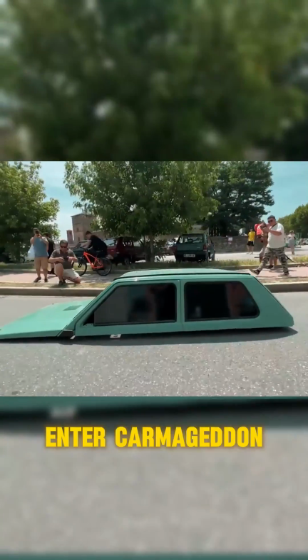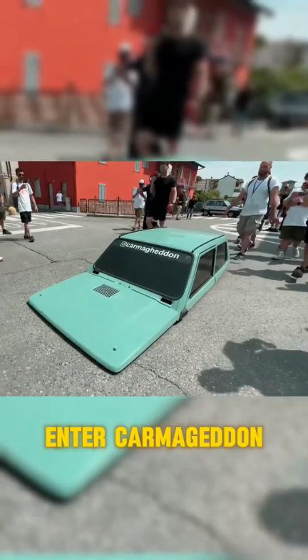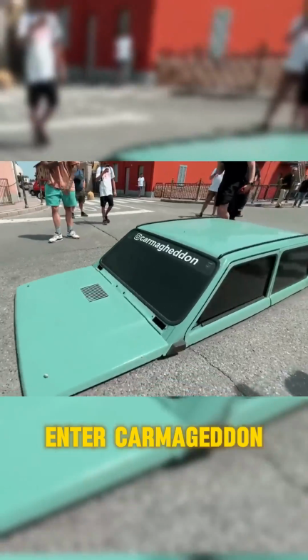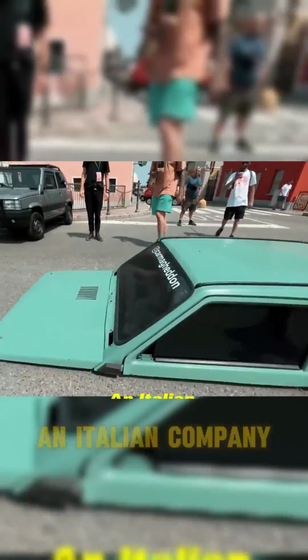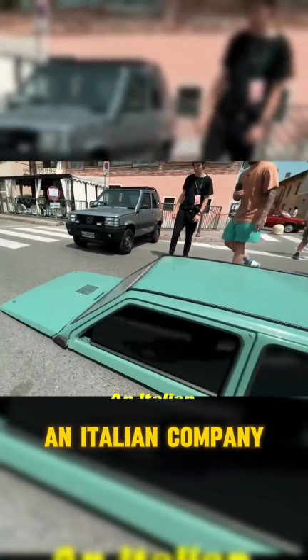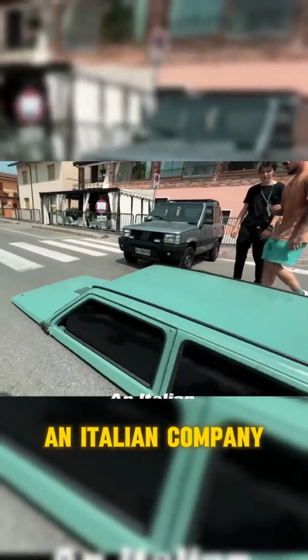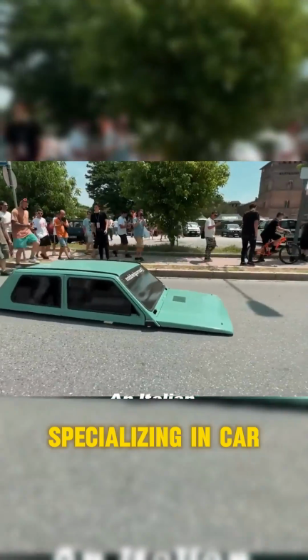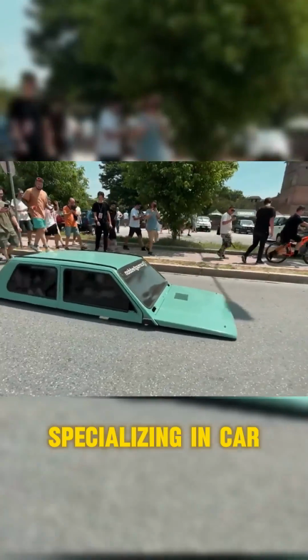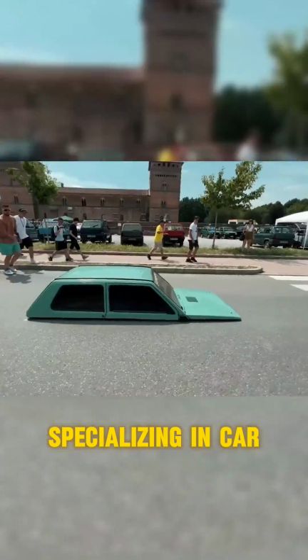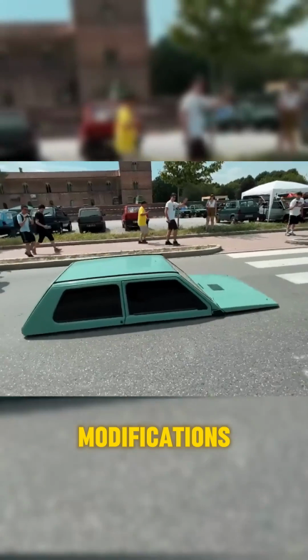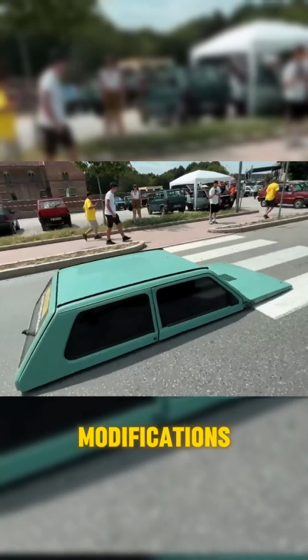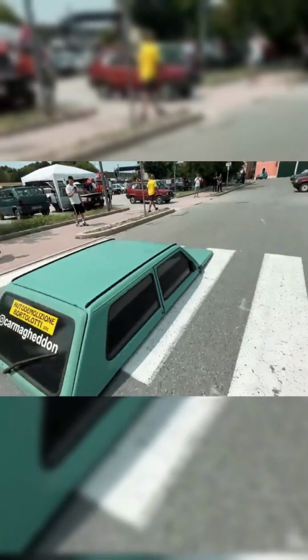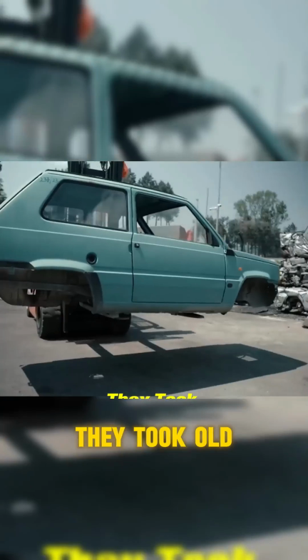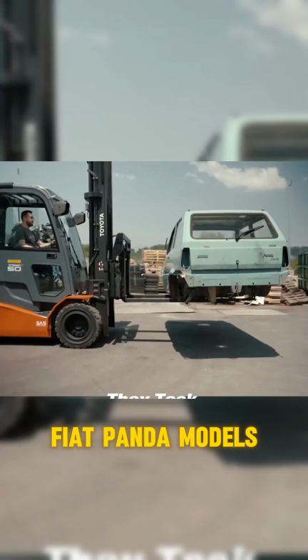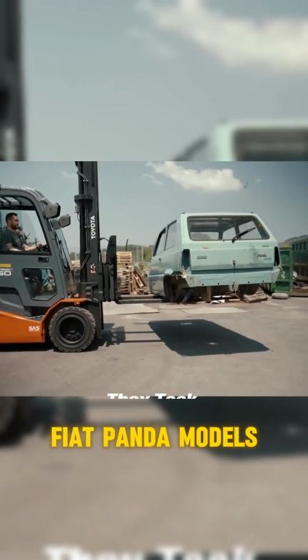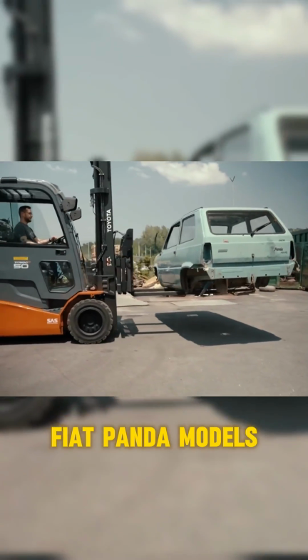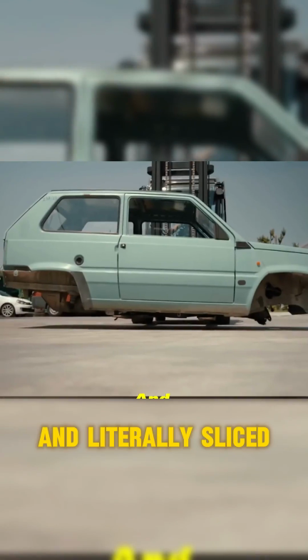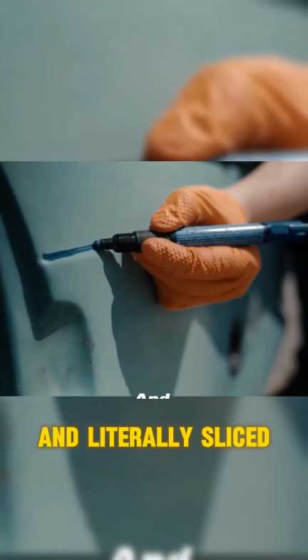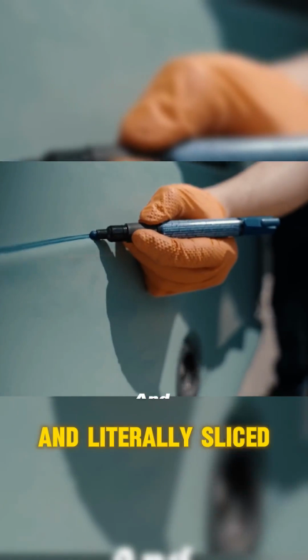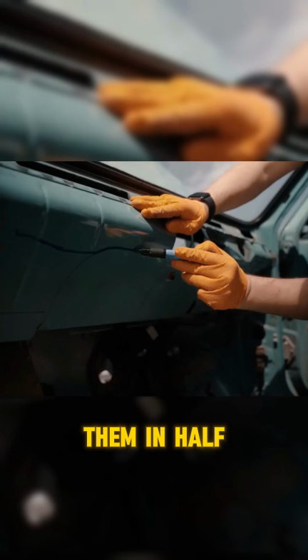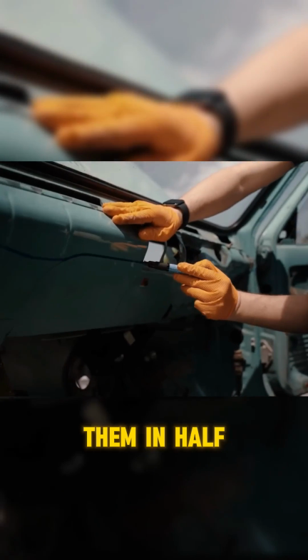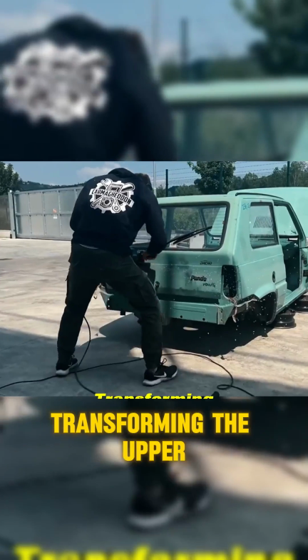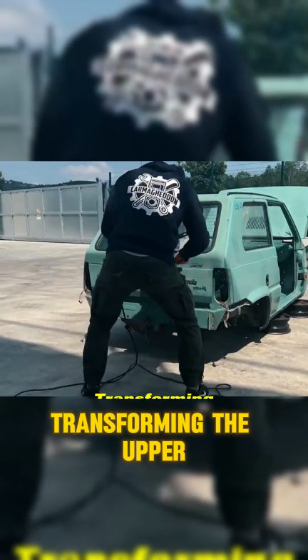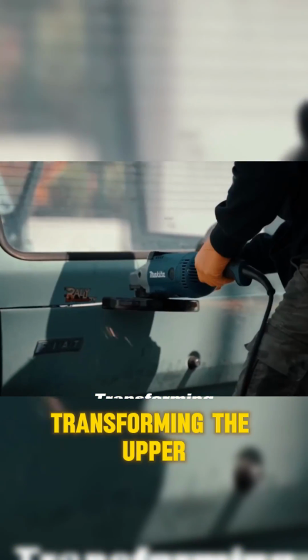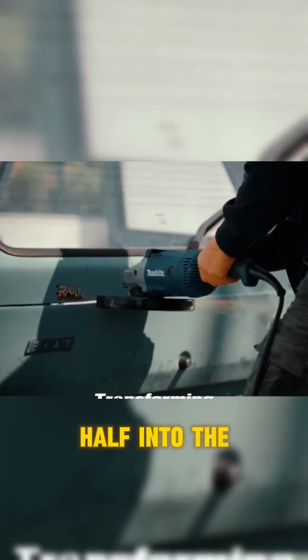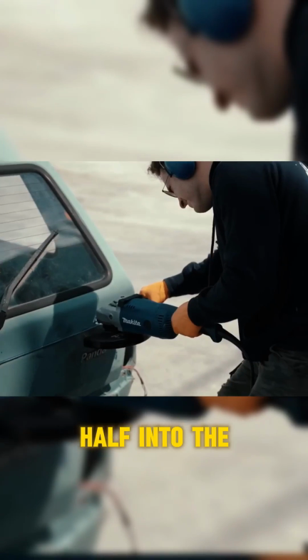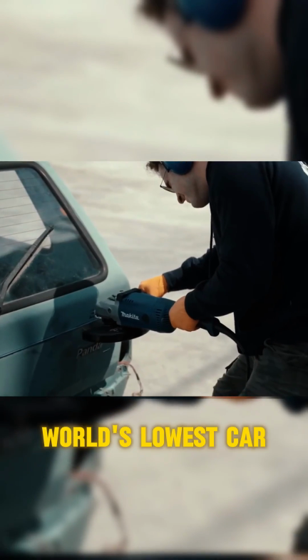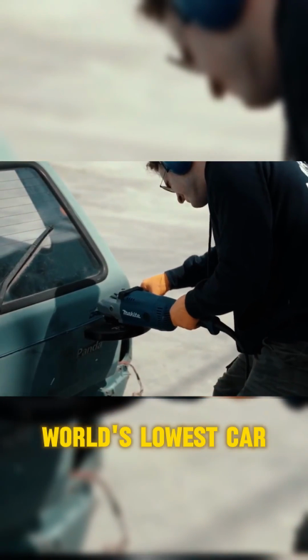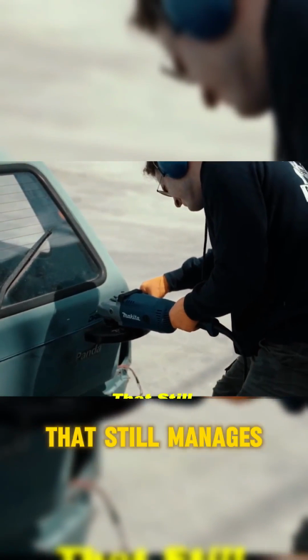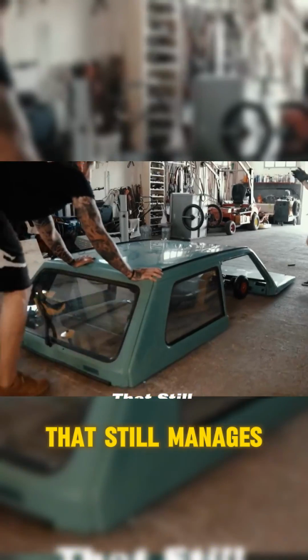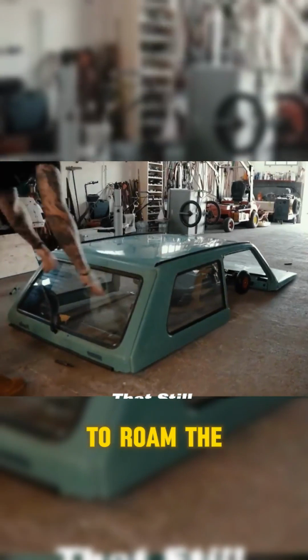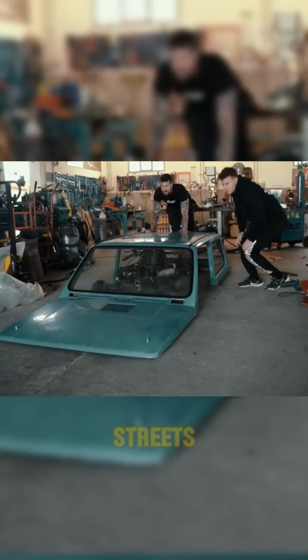Enter Carmageddon, an Italian company specializing in car modifications. They took old Fiat Panda models and literally sliced them in half, transforming the upper half into the world's lowest car that still manages to roam the streets.